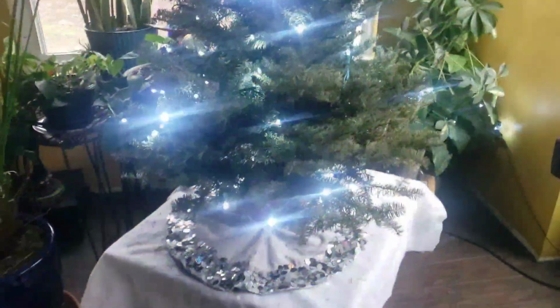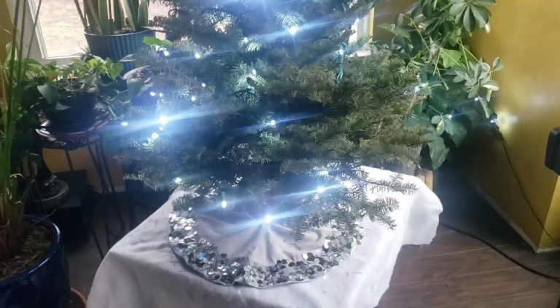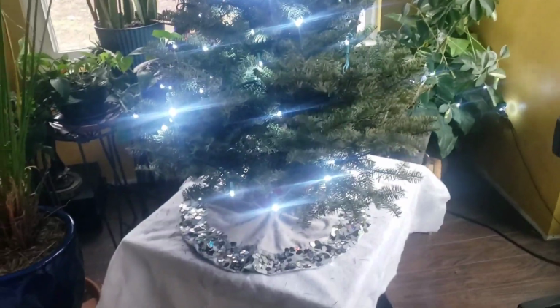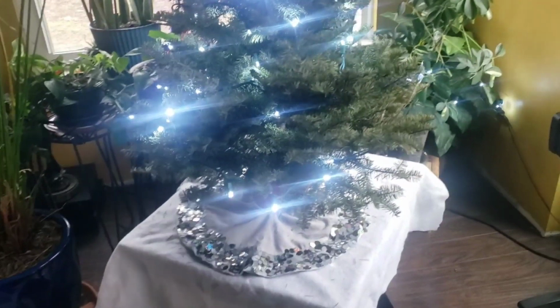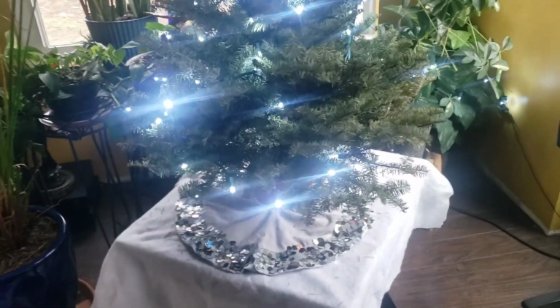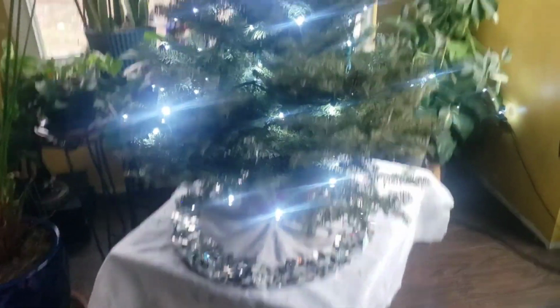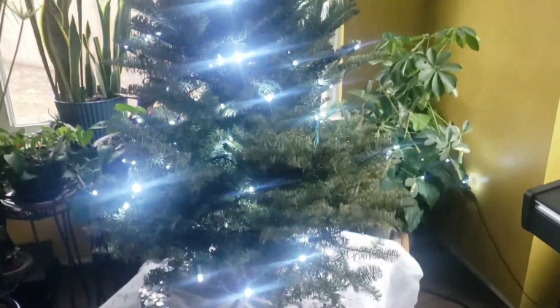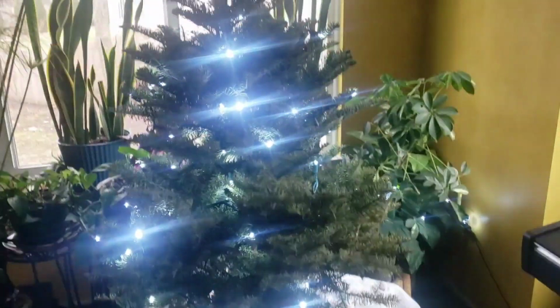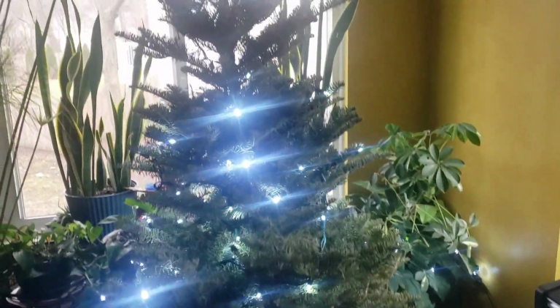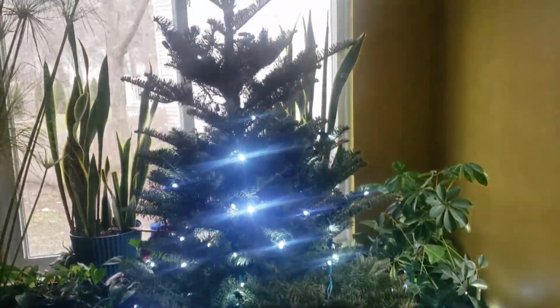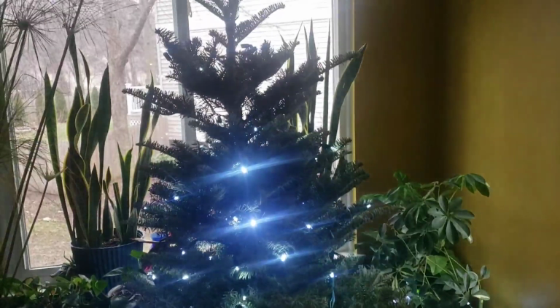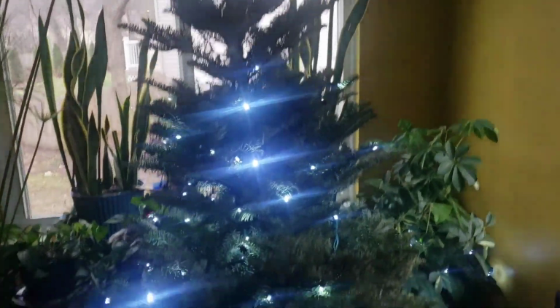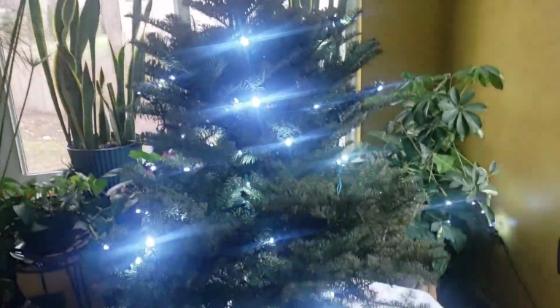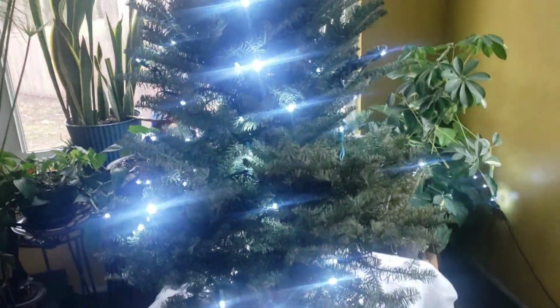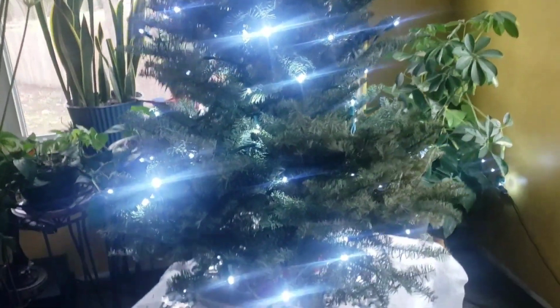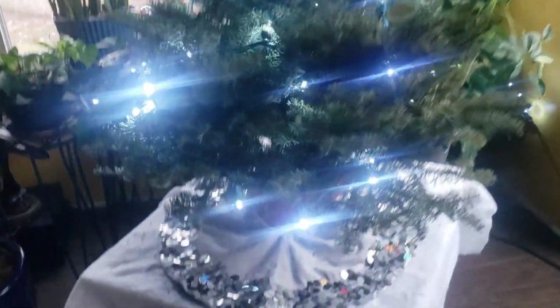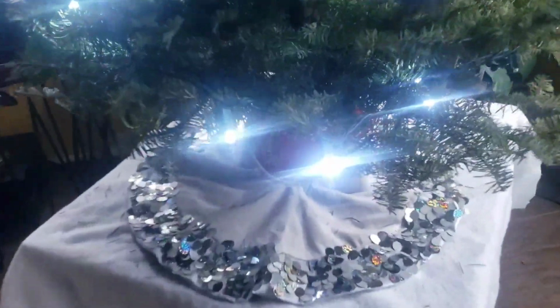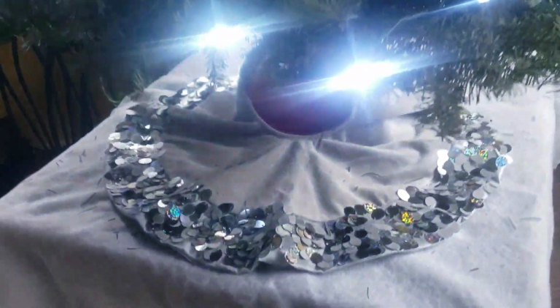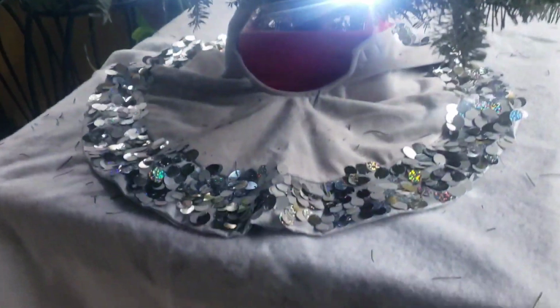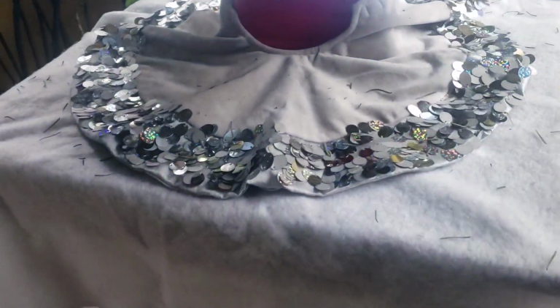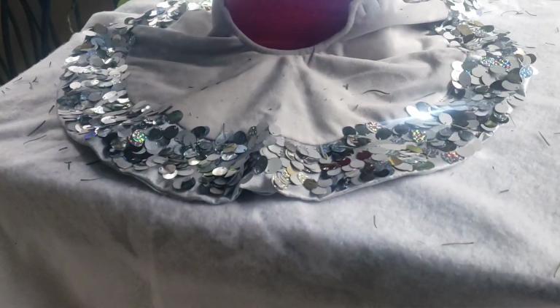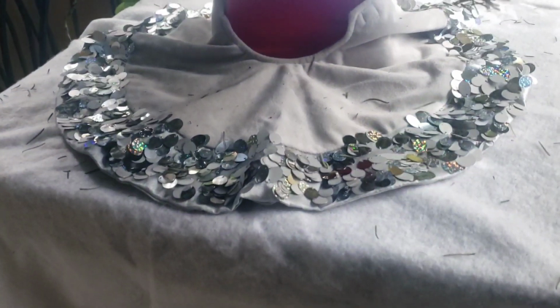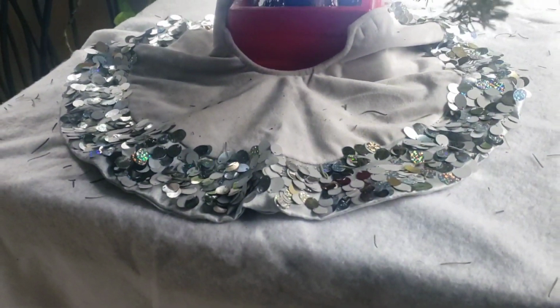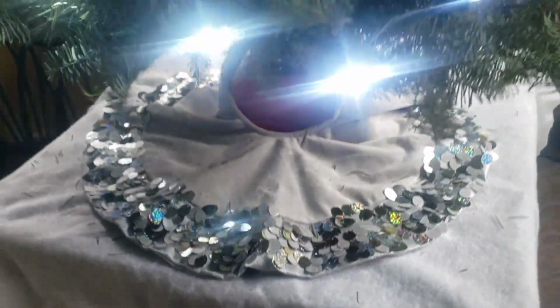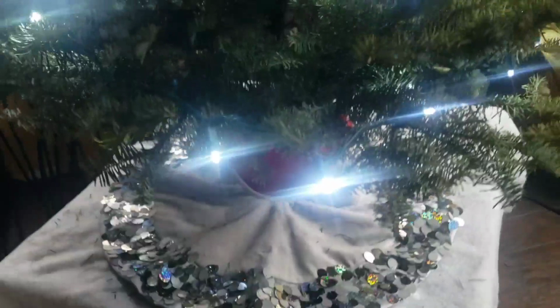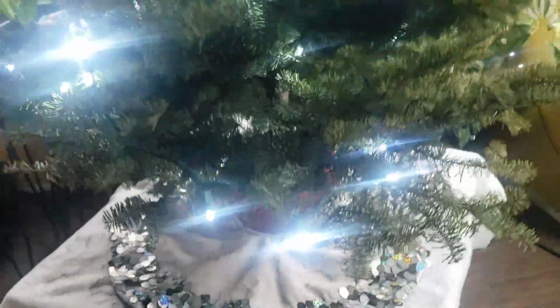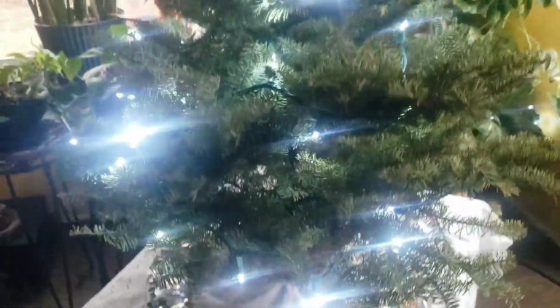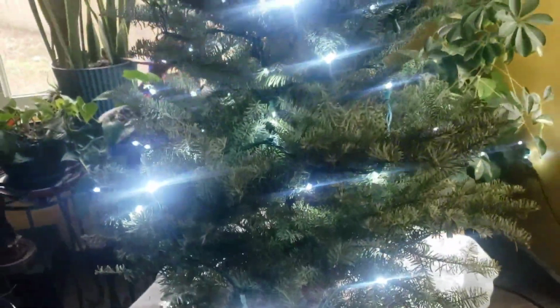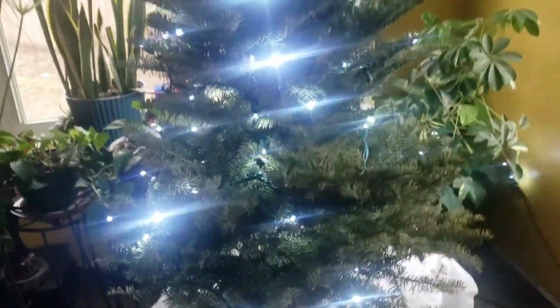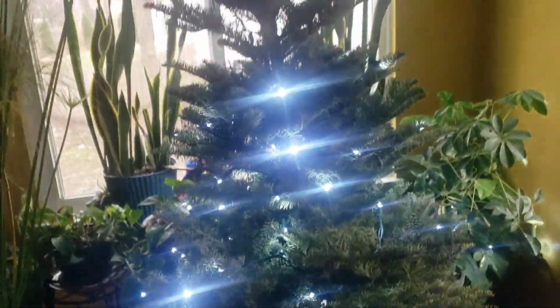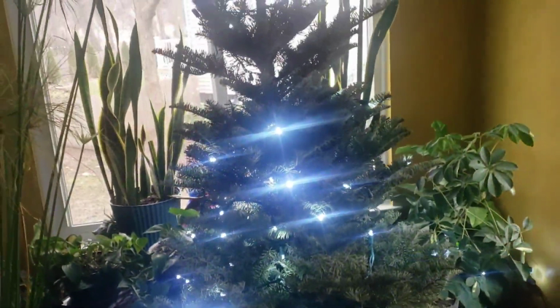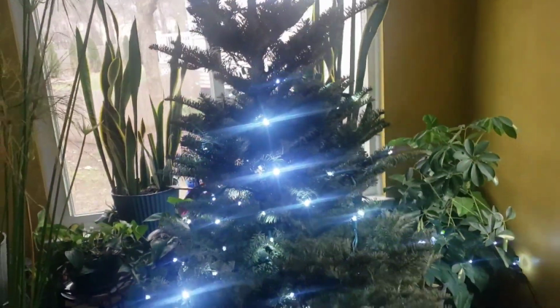I ran into a slight glitch — I'd like to put some silver tinsel around the tree to match the silver tree skirt, but I don't have any. So I'm going to have to make a run up to Target and get some.